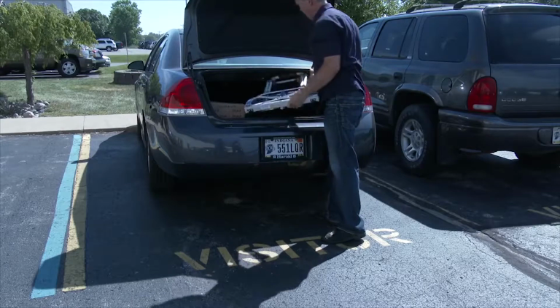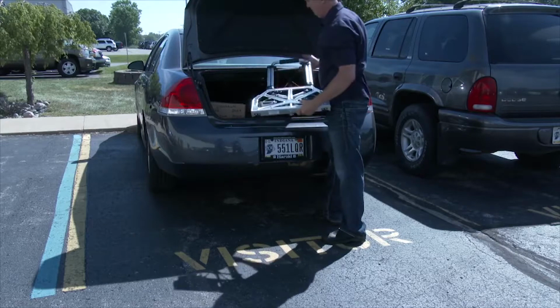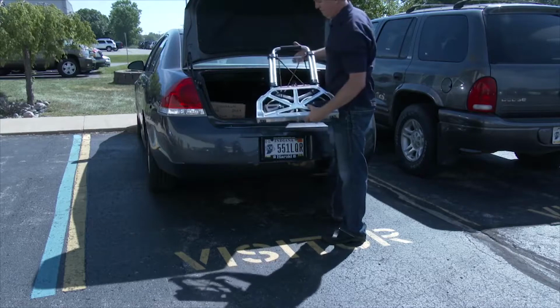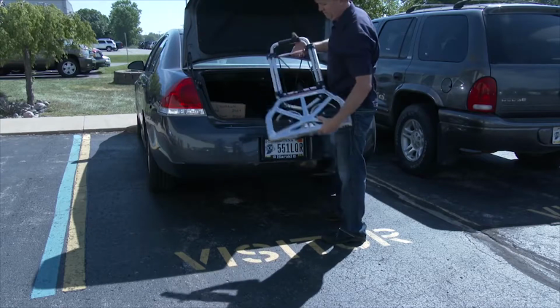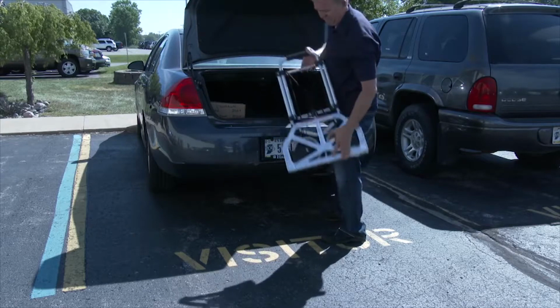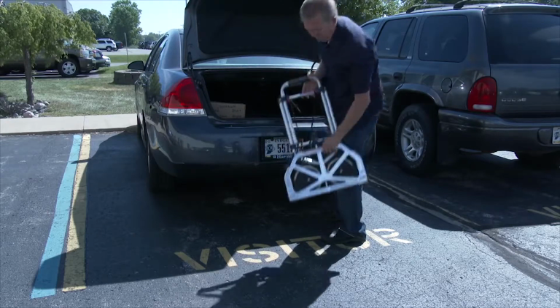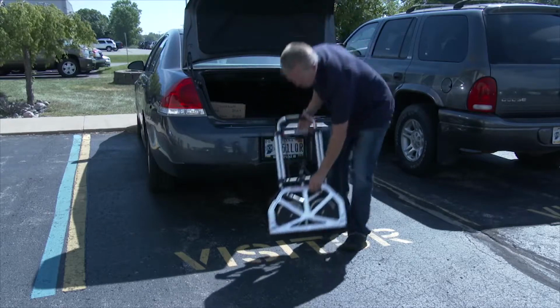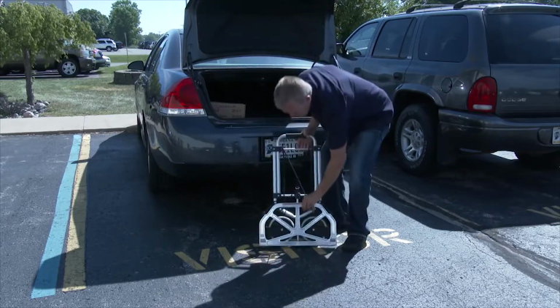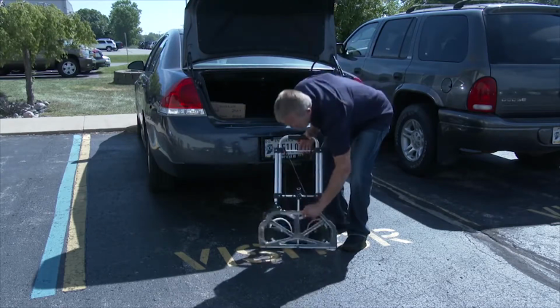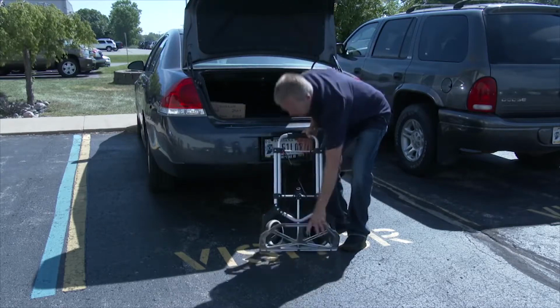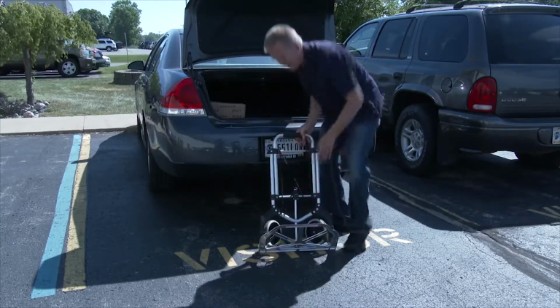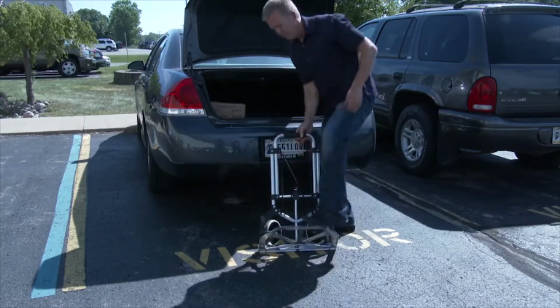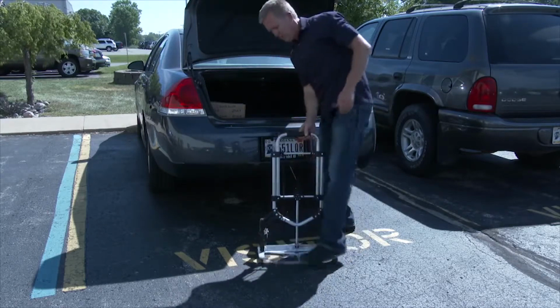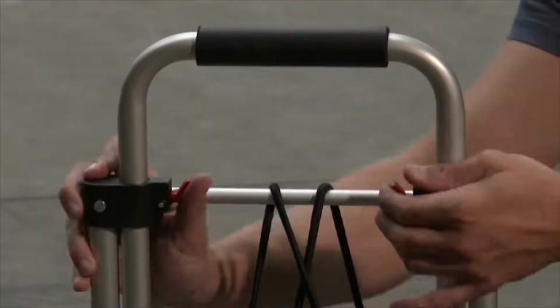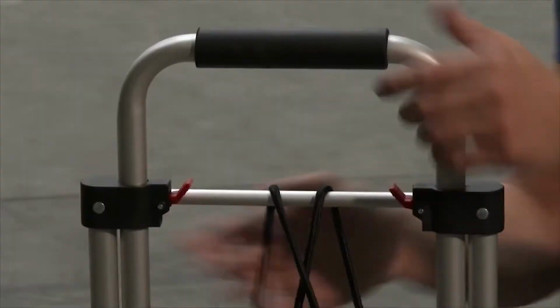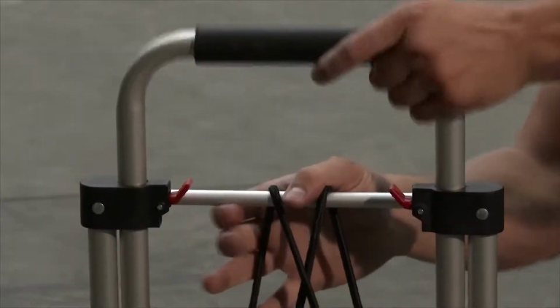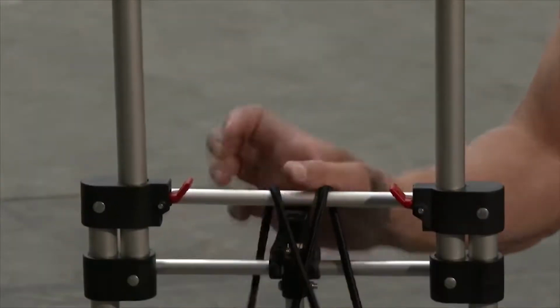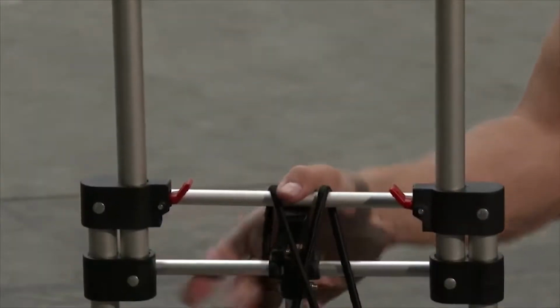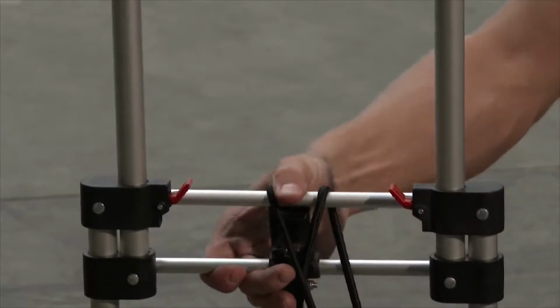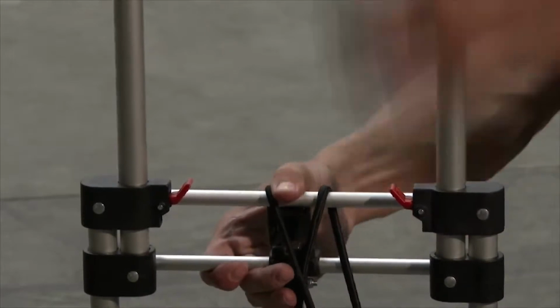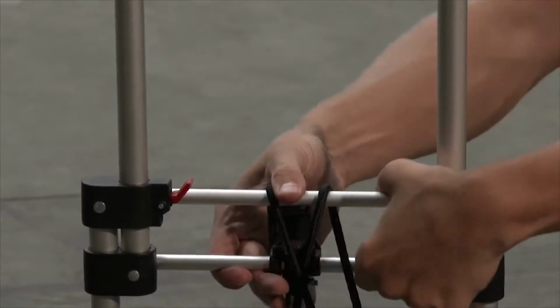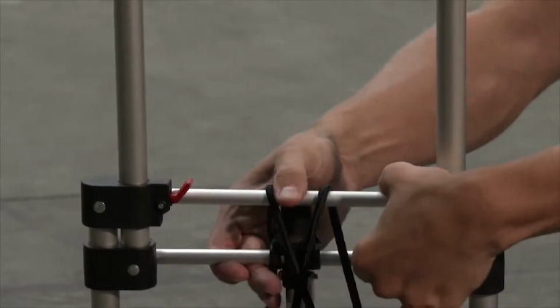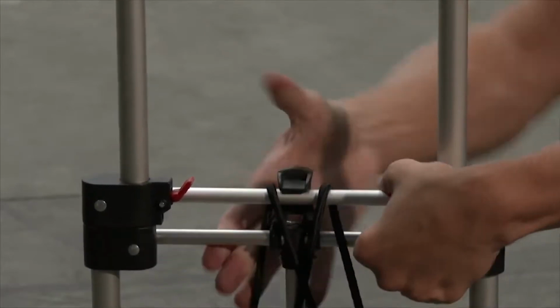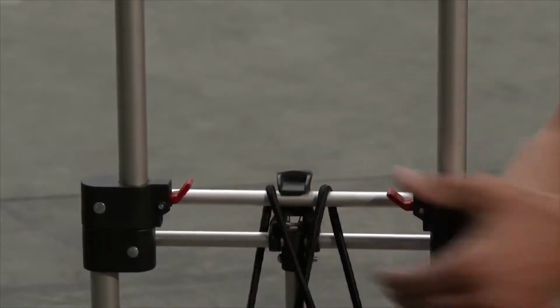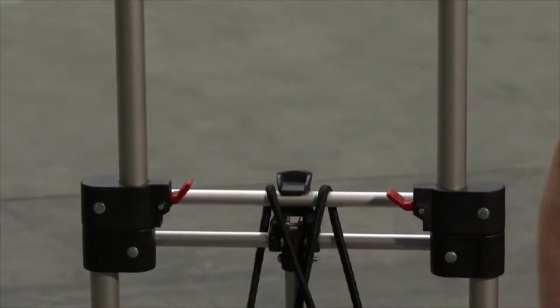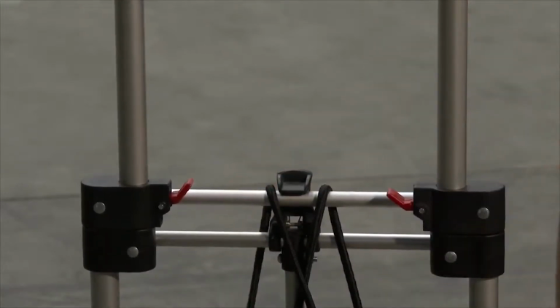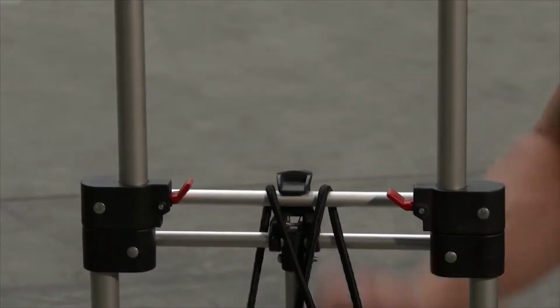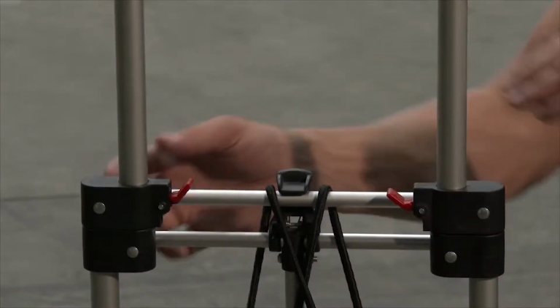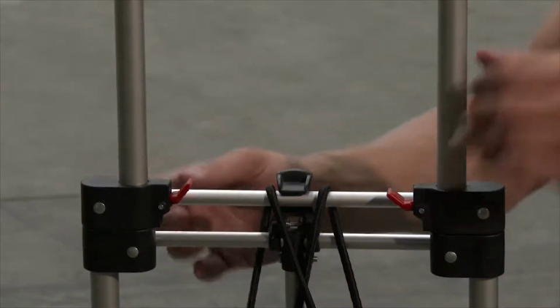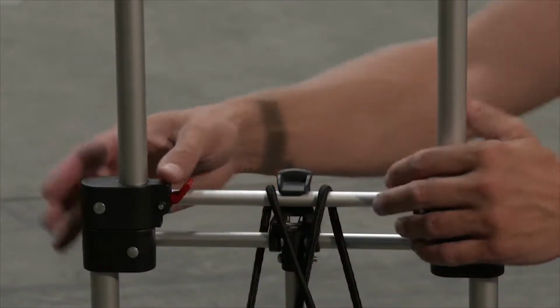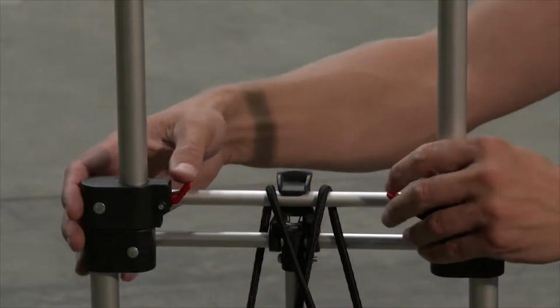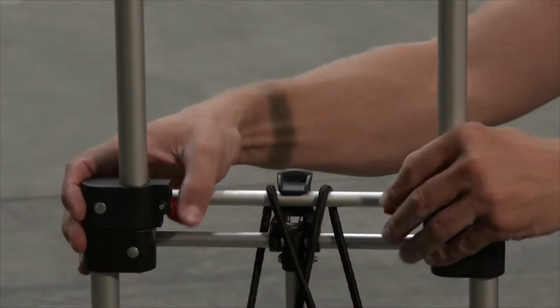It works easily in three simple steps. First, take it out and uncollapse the noseplate. Second, pull up on the telescoping handle. Third, lock down the handle with the red side taps.